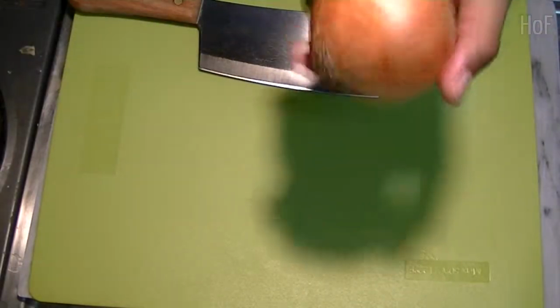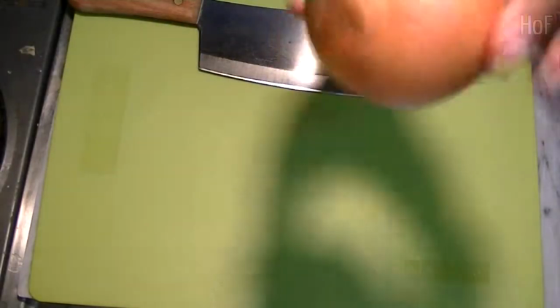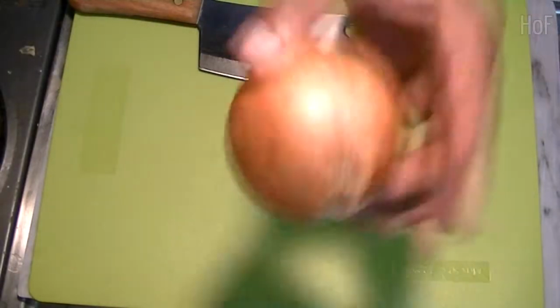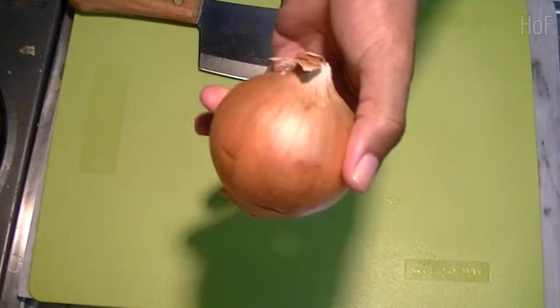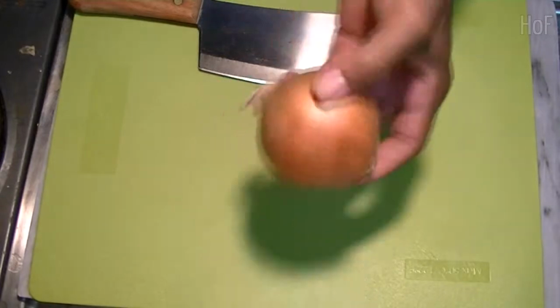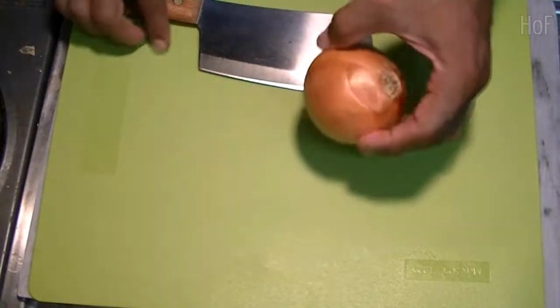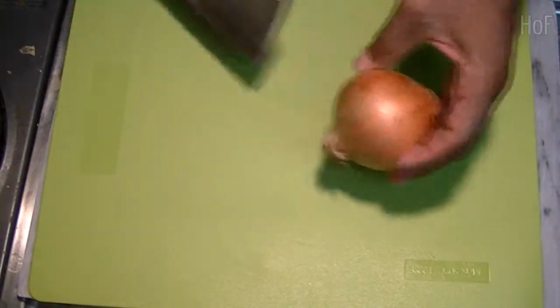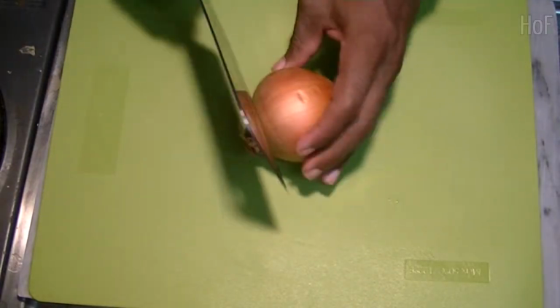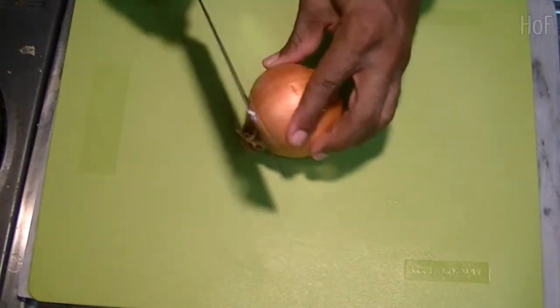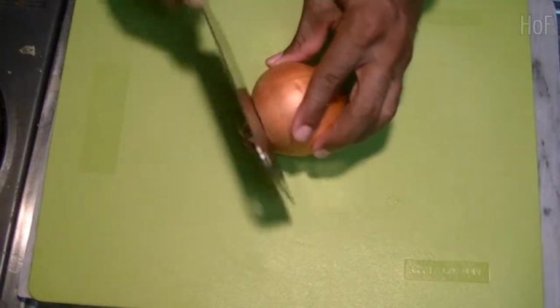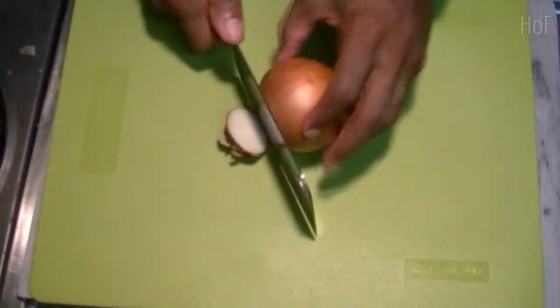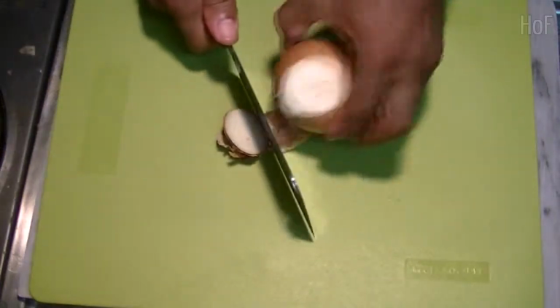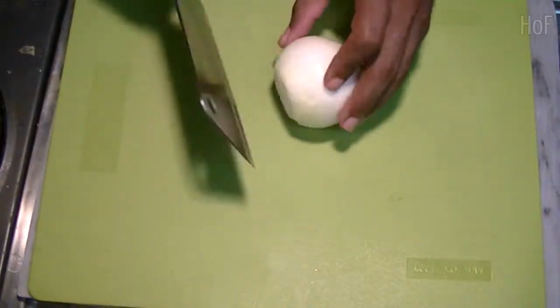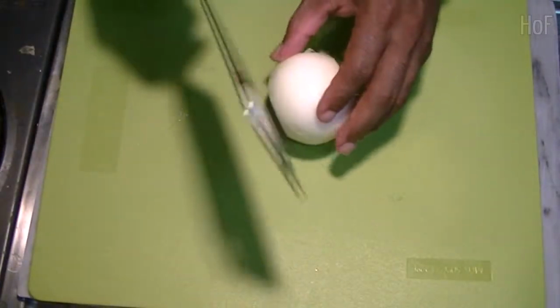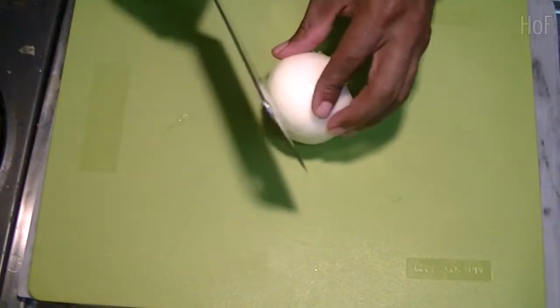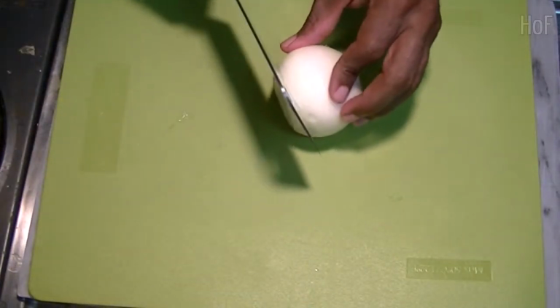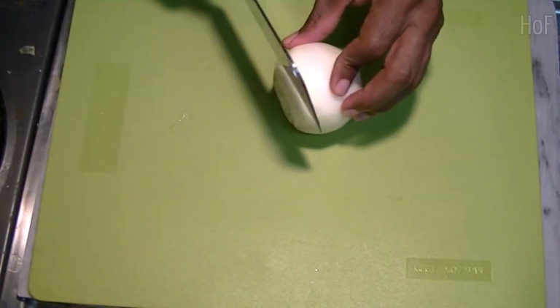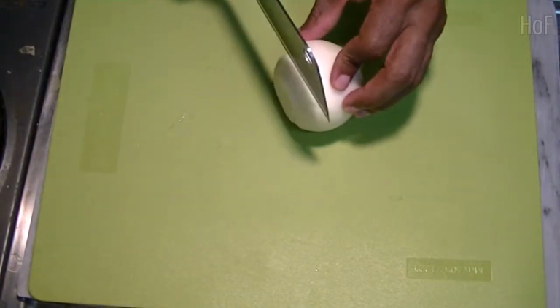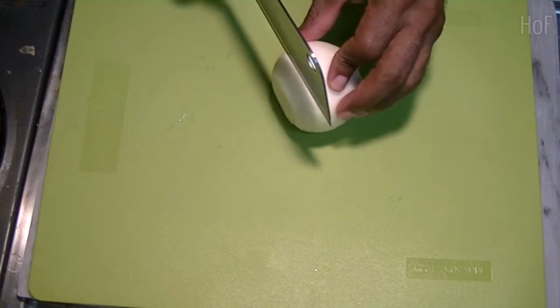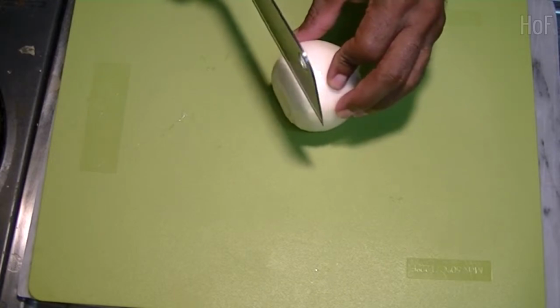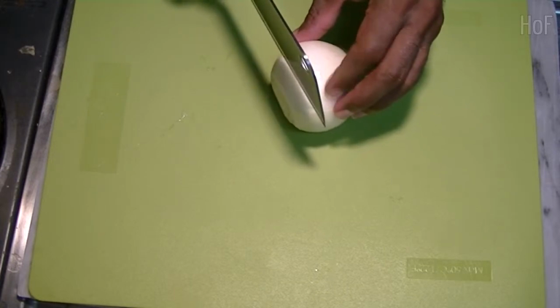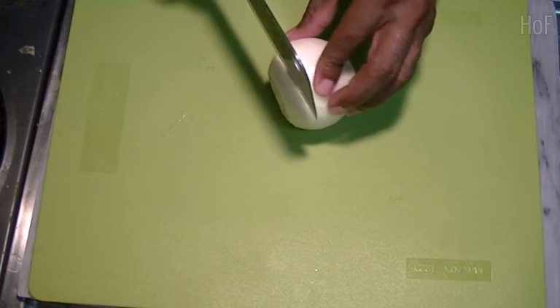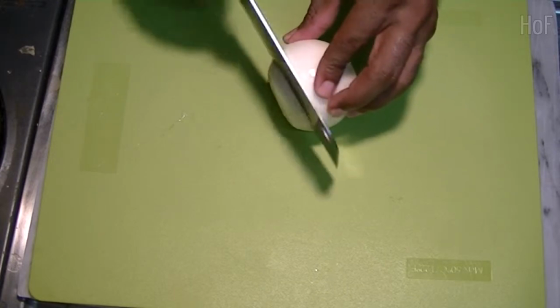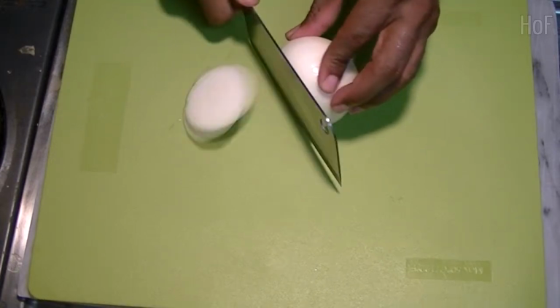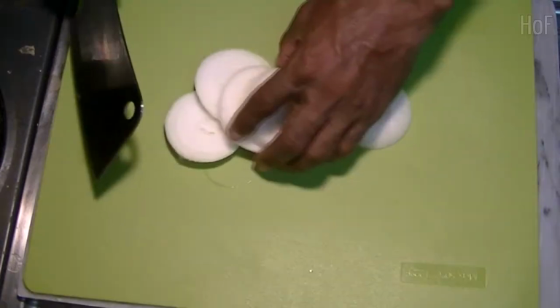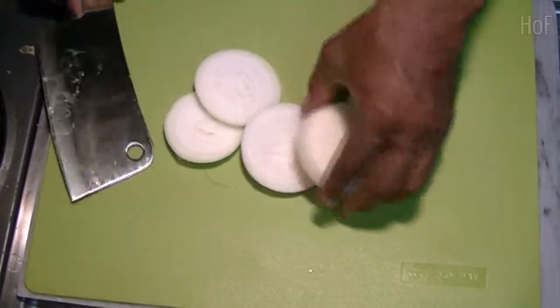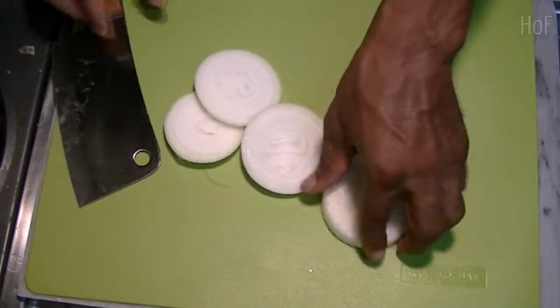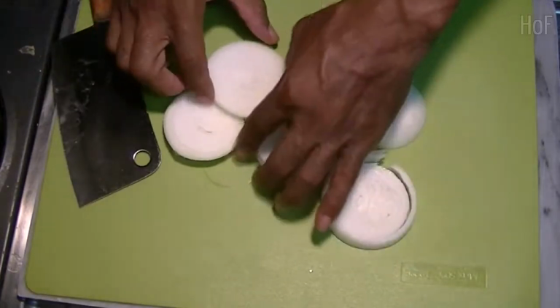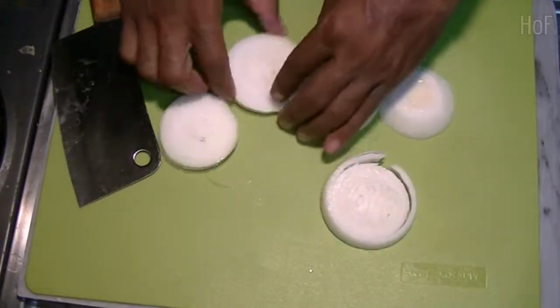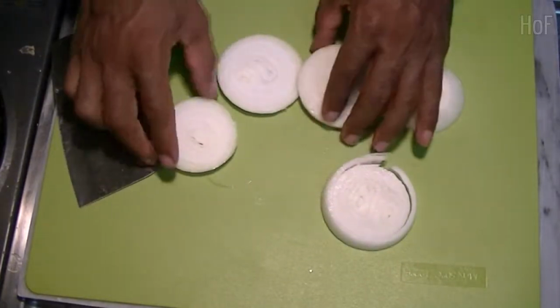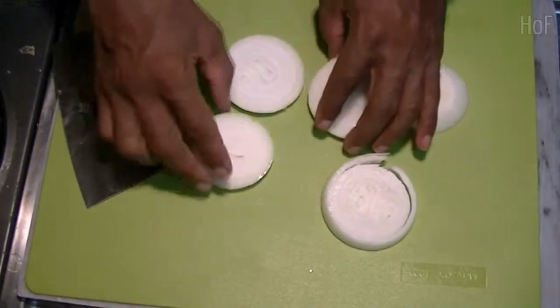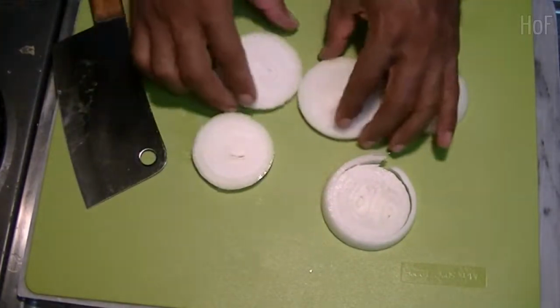First, take an onion. Slice it up. Now the onions will go at the bottom of the tray.